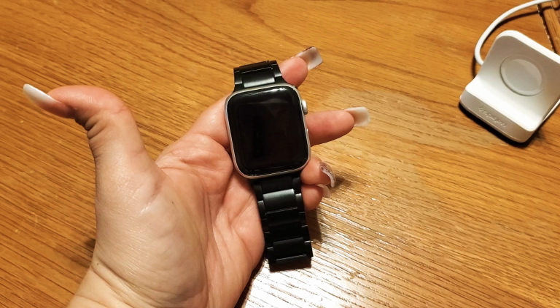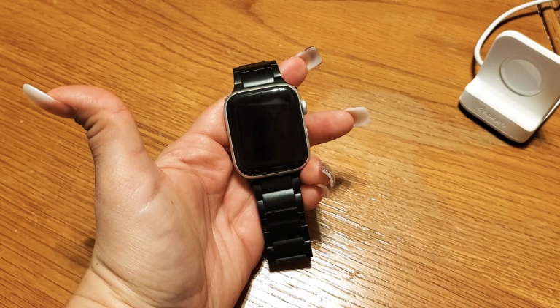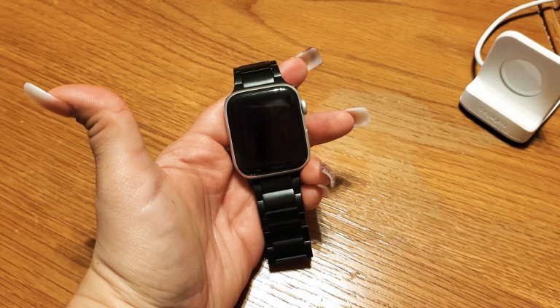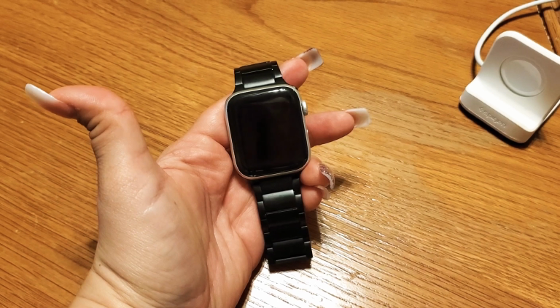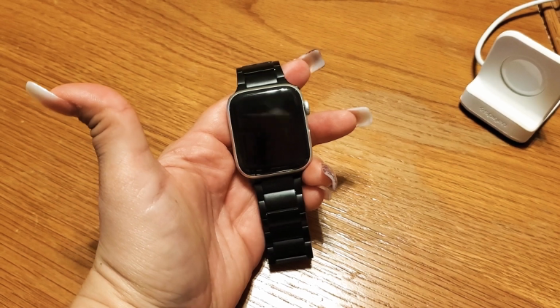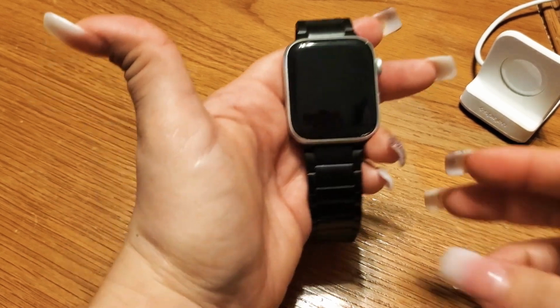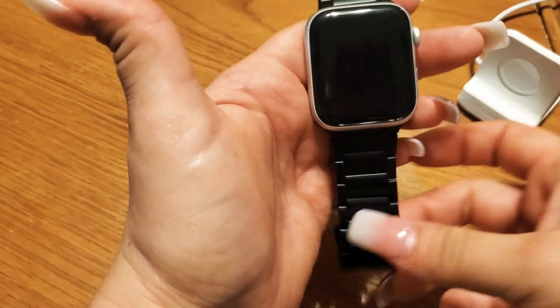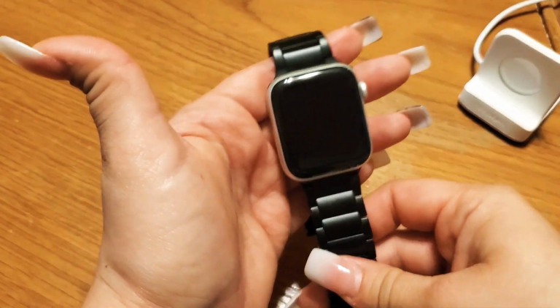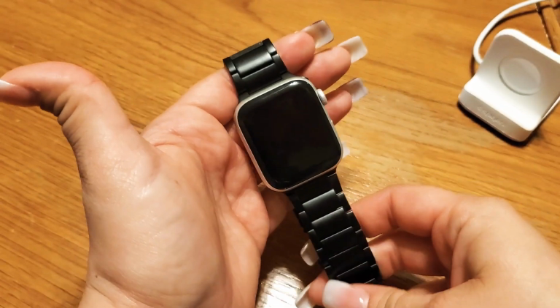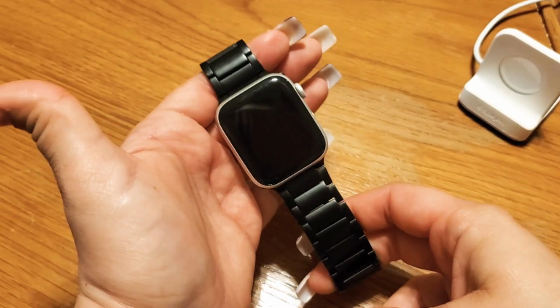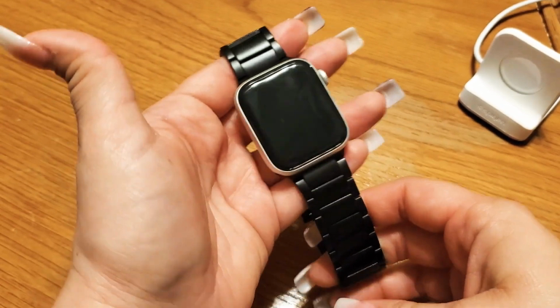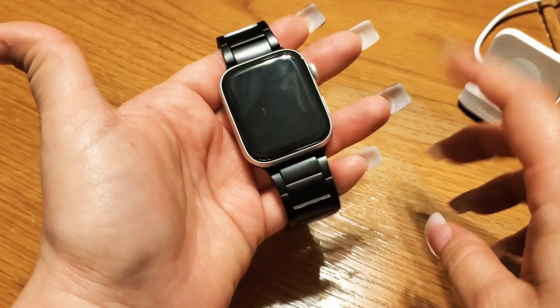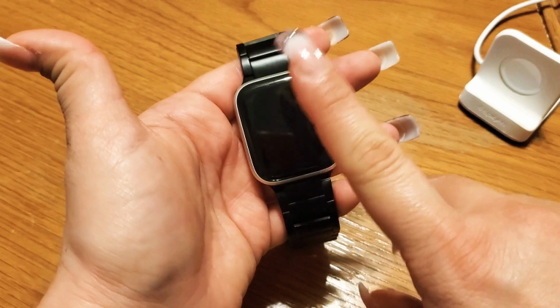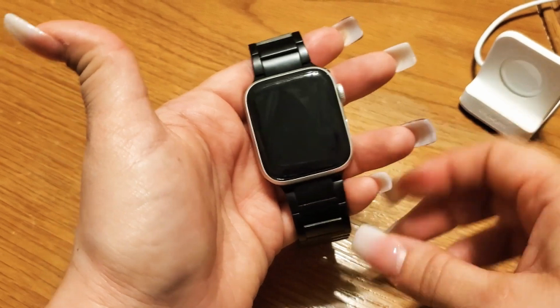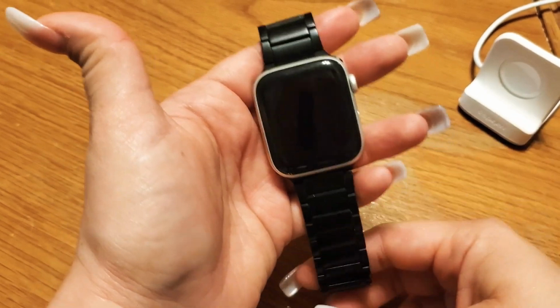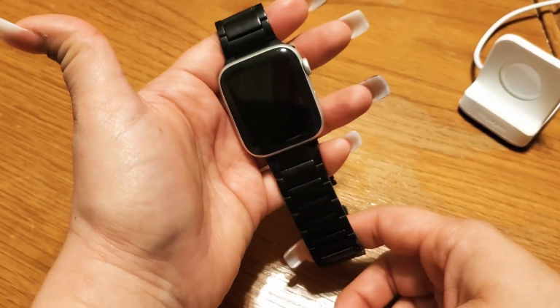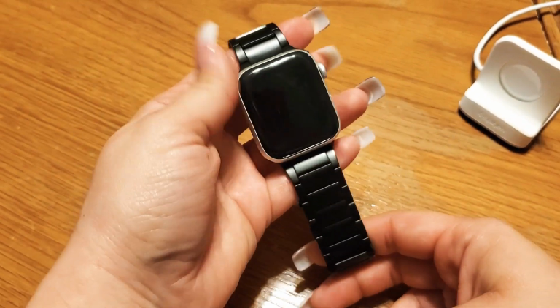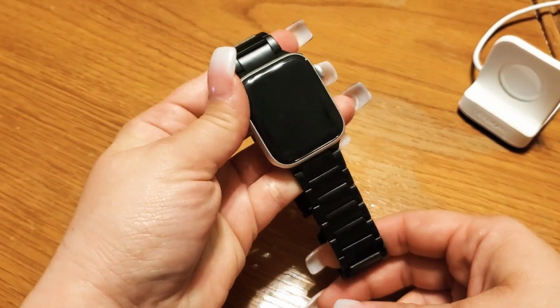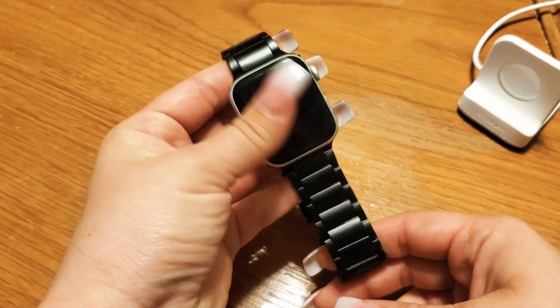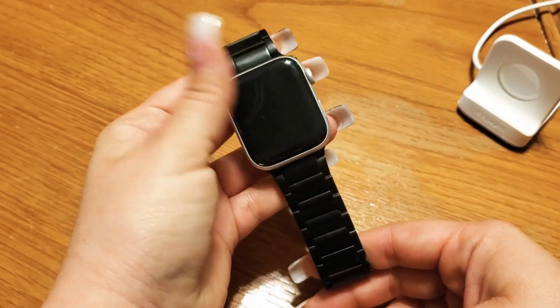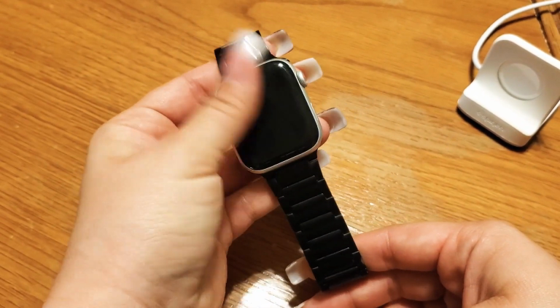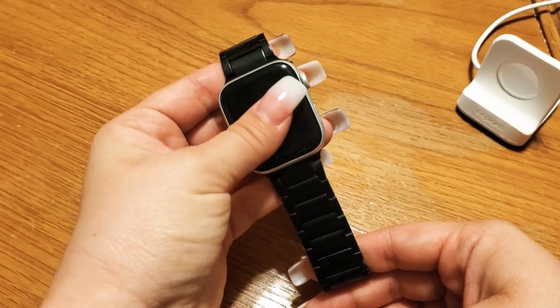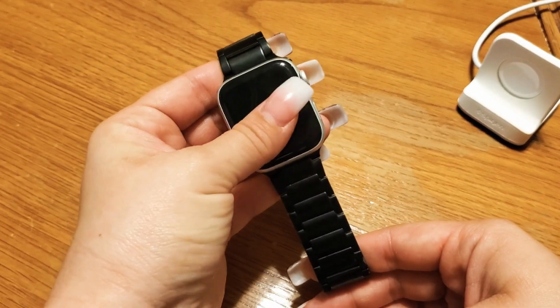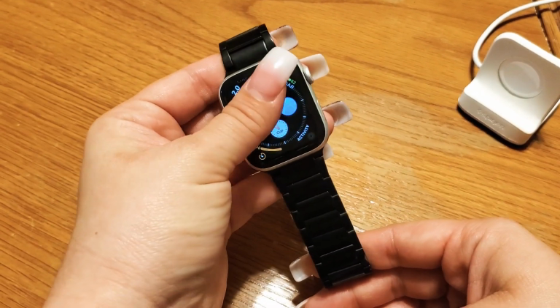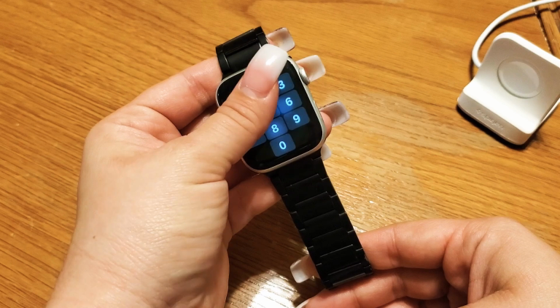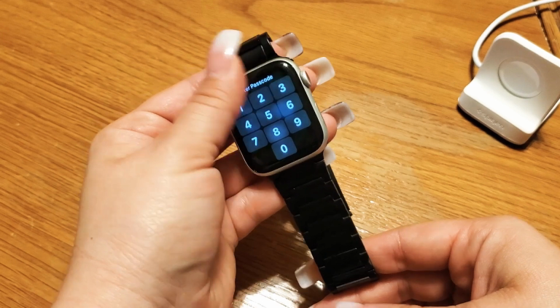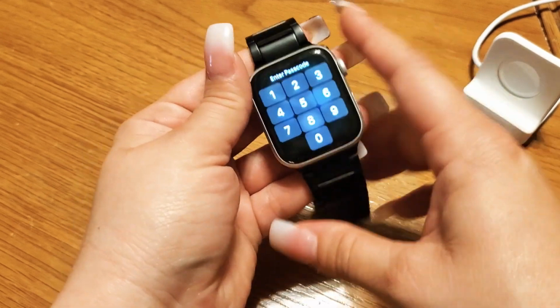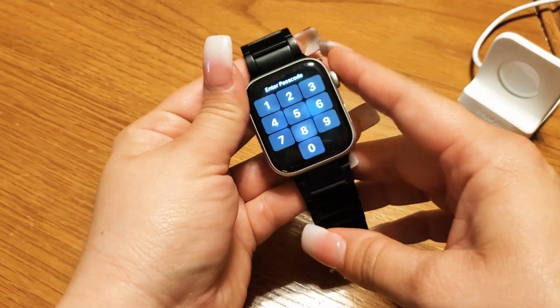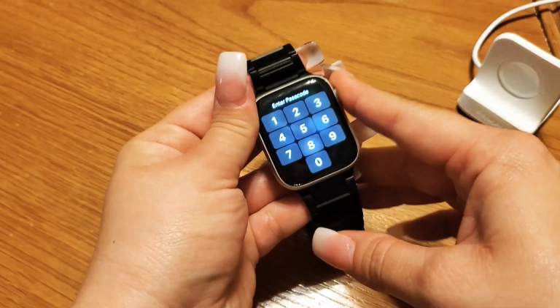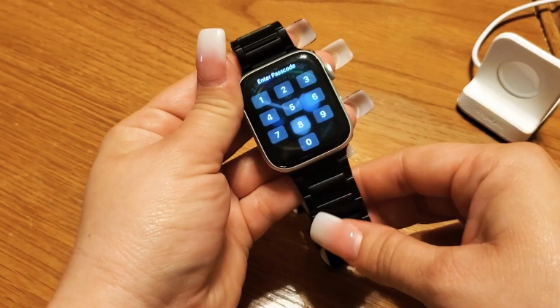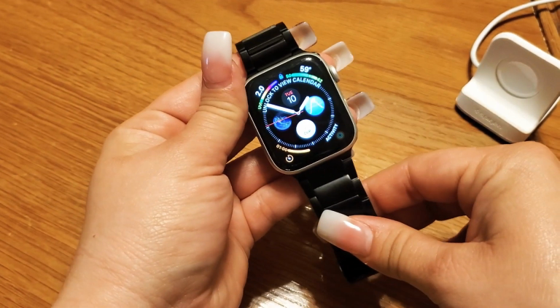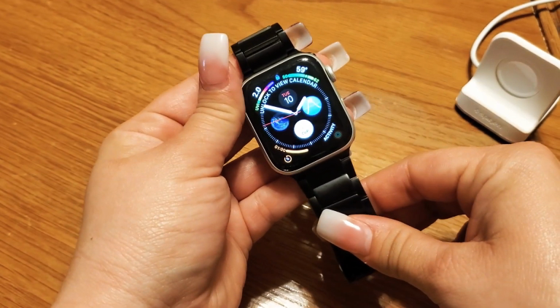I'm going to show you how to fix an Apple Watch that is stuck with the Apple logo. Sometimes it'll reboot with the Apple logo showing and it's just stuck there and won't do anything.